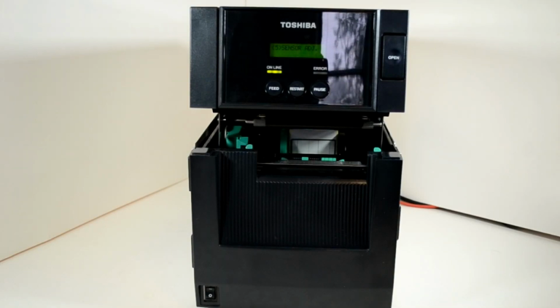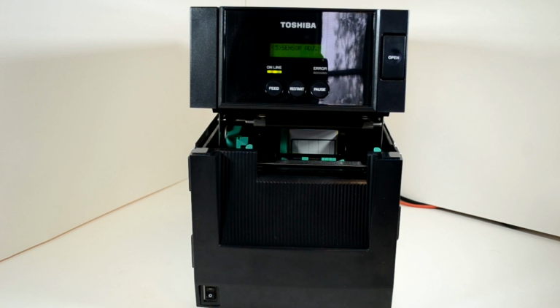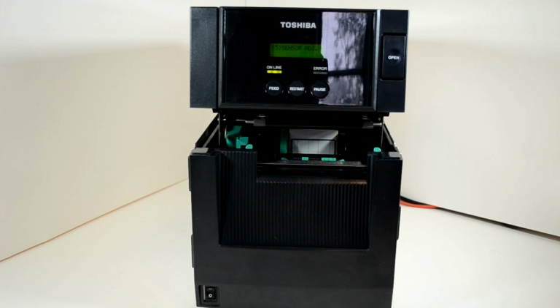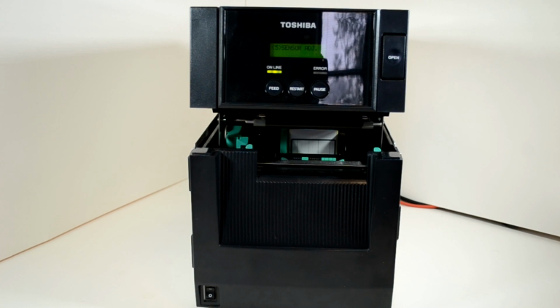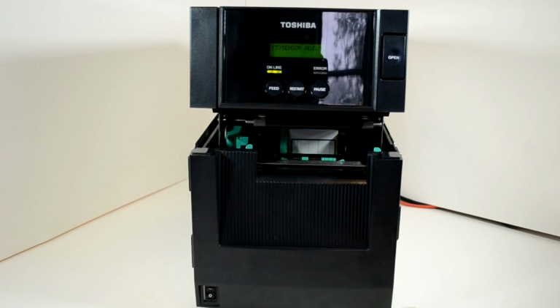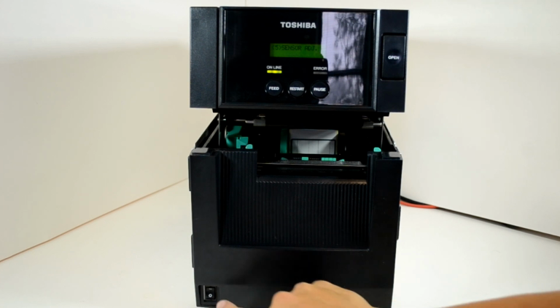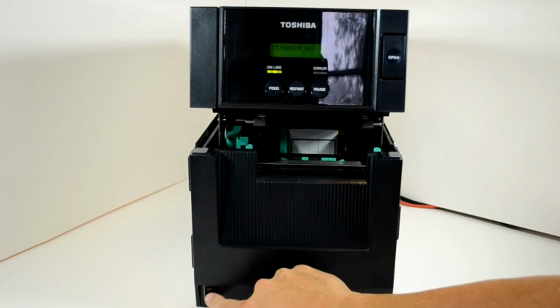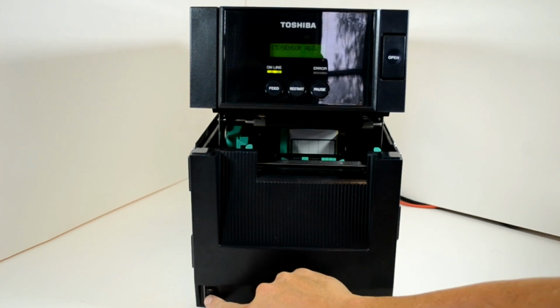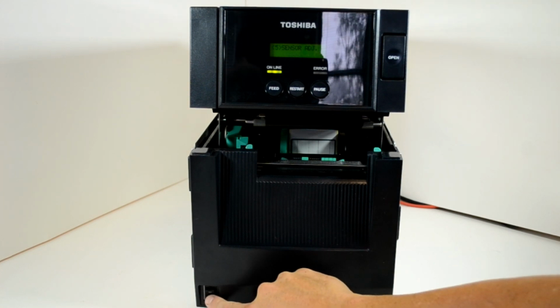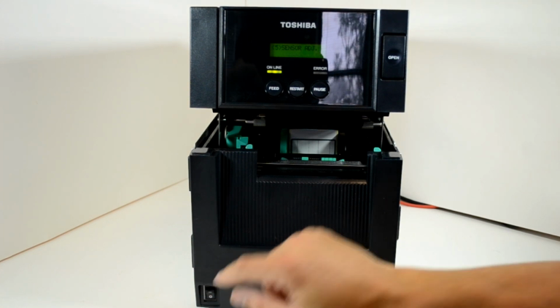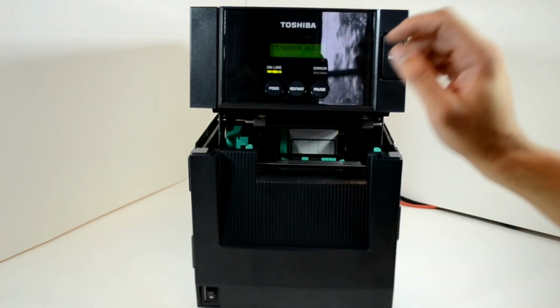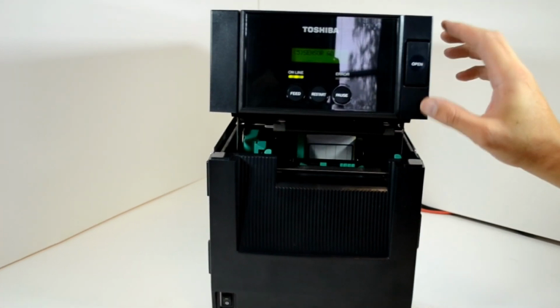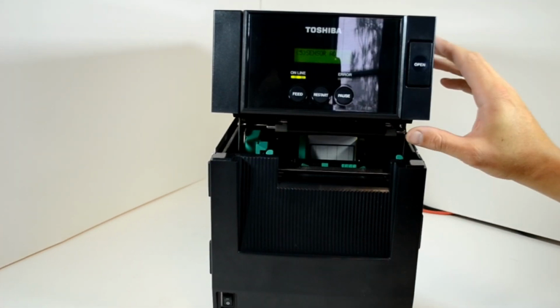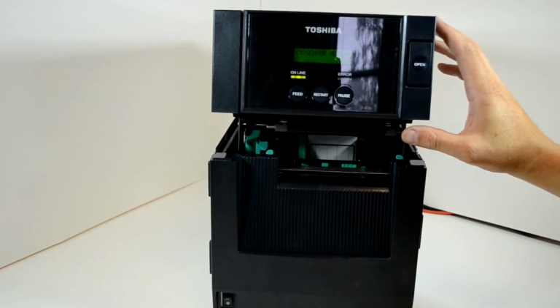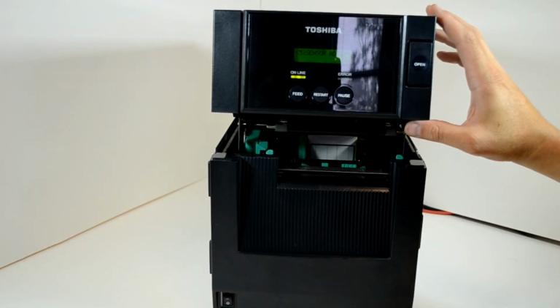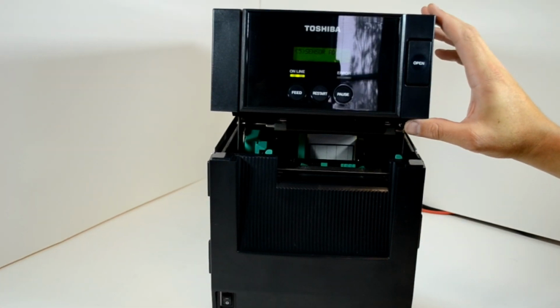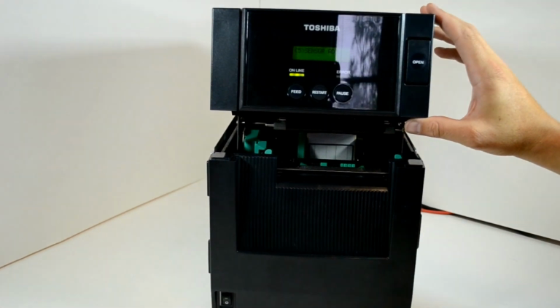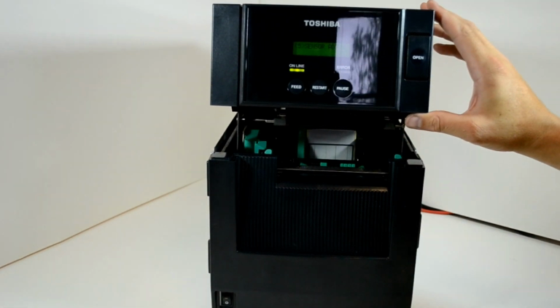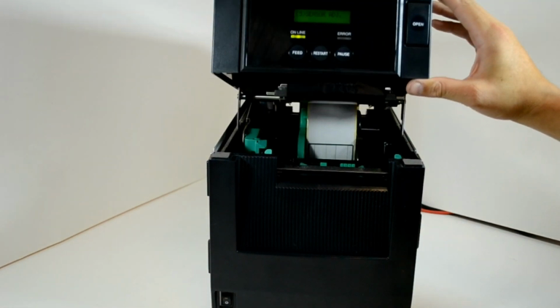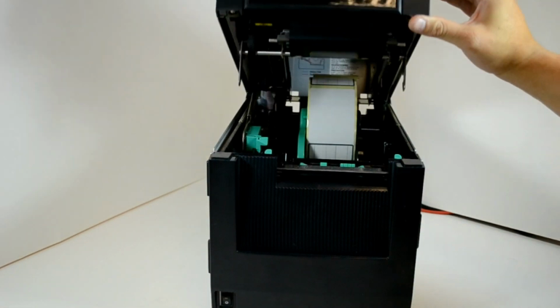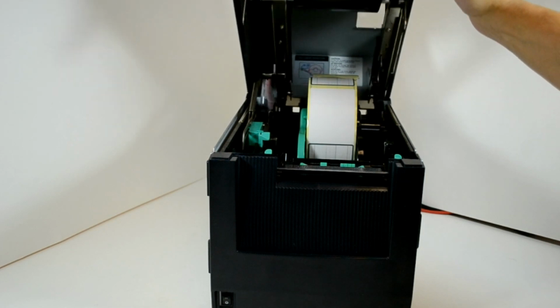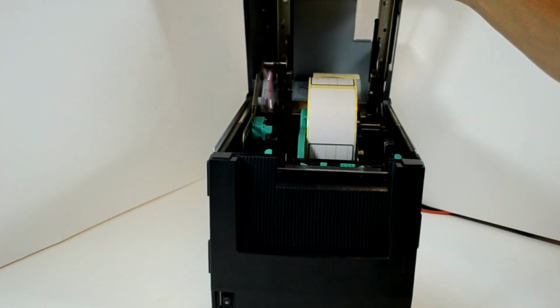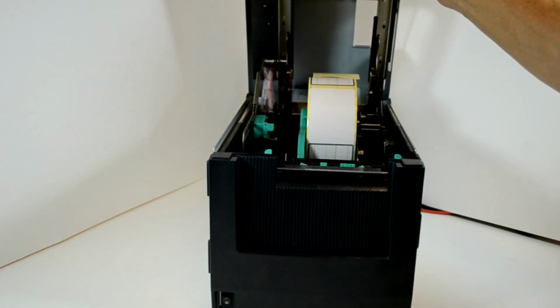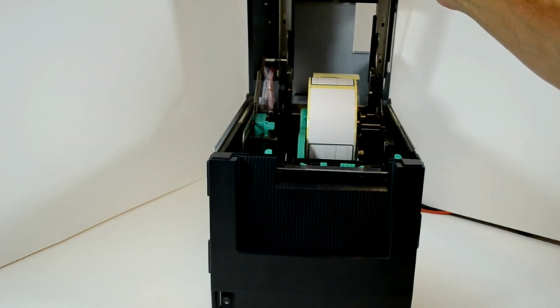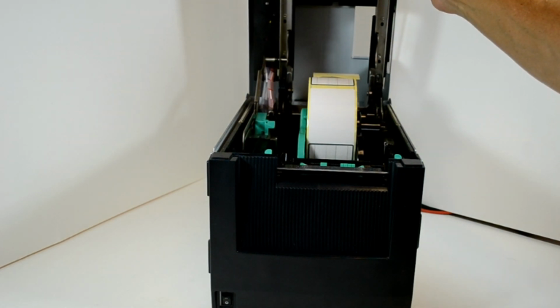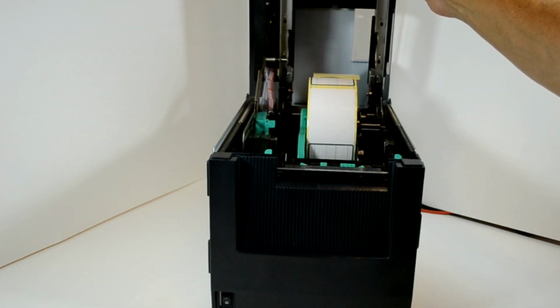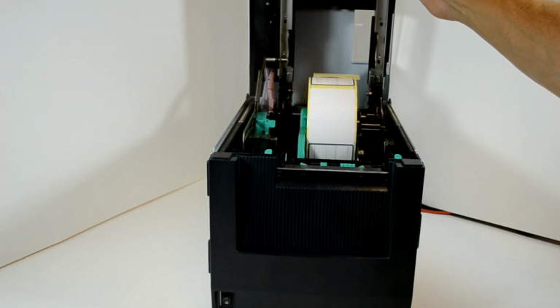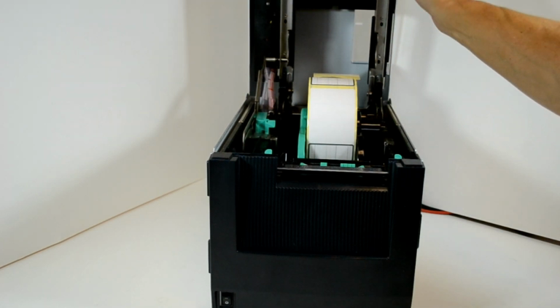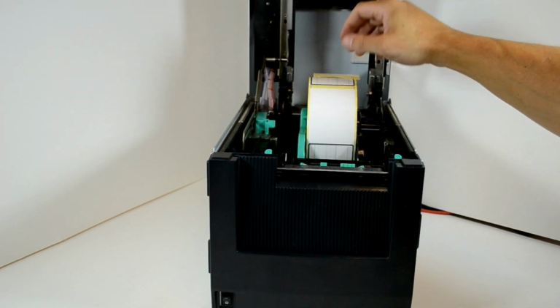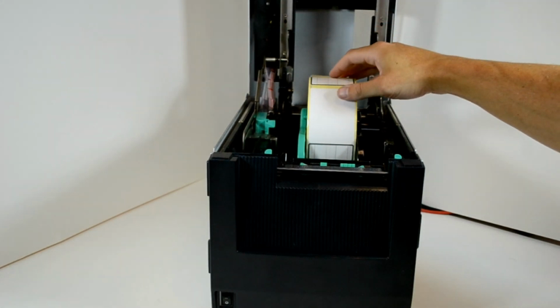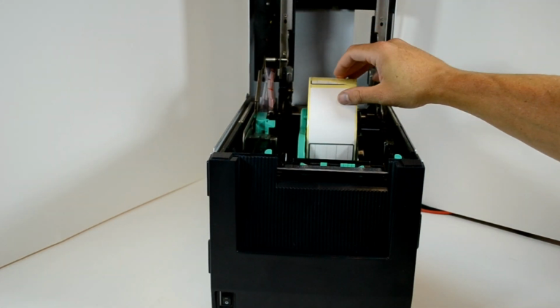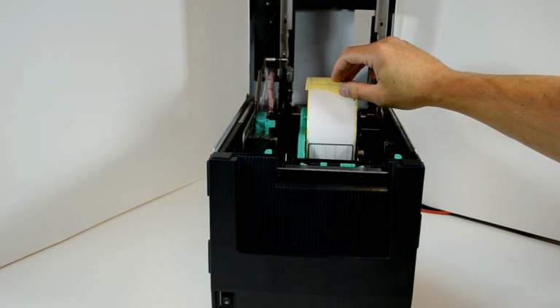Now turn the printer off and then reload the labels.